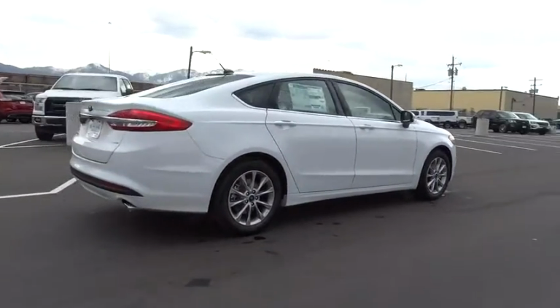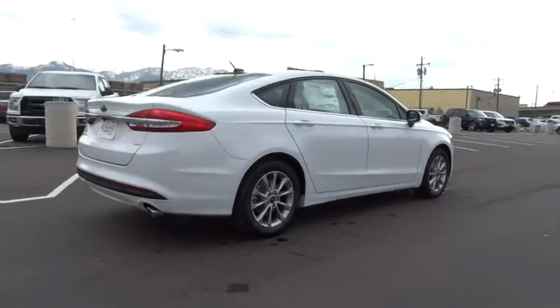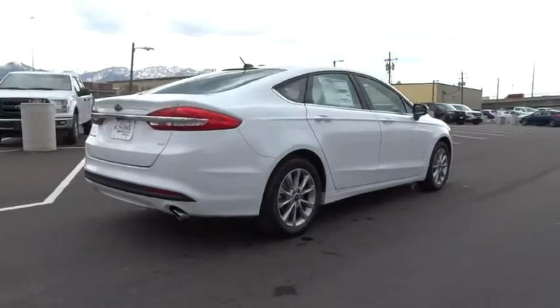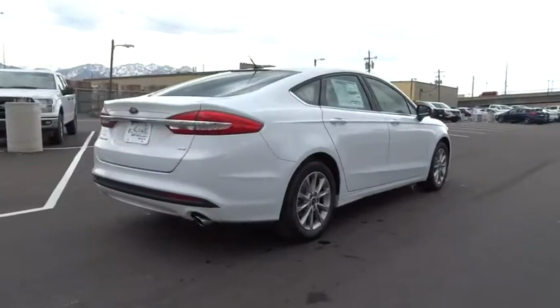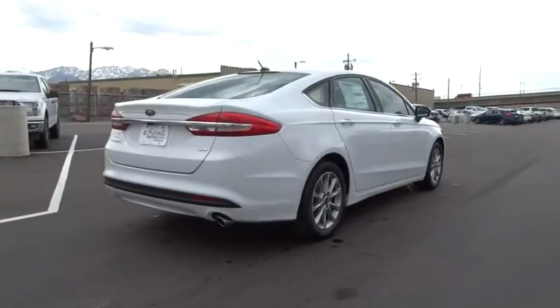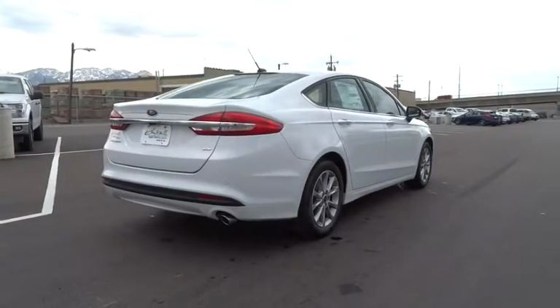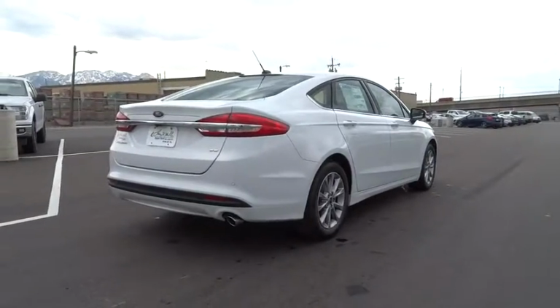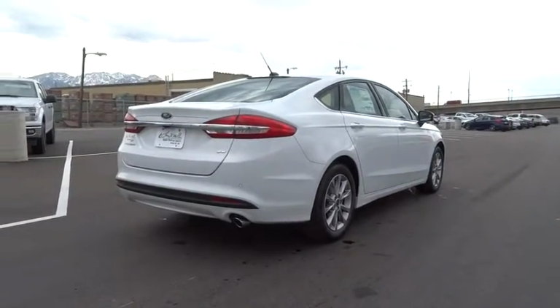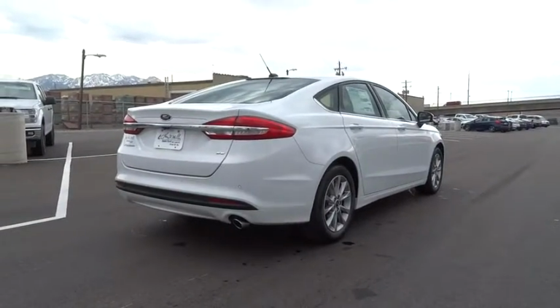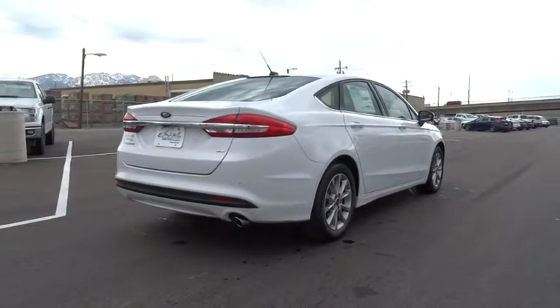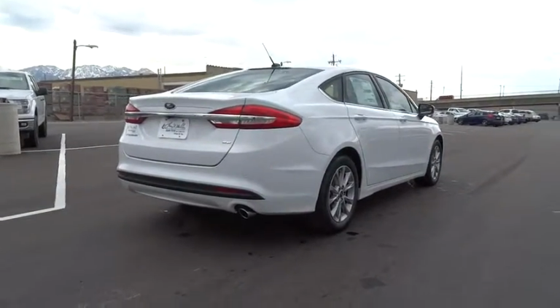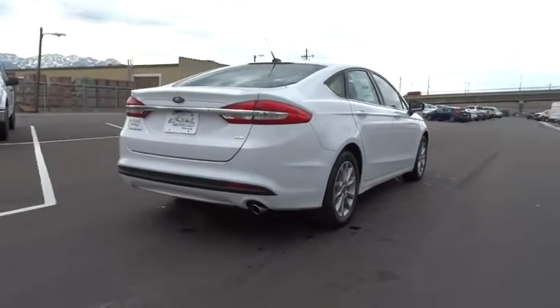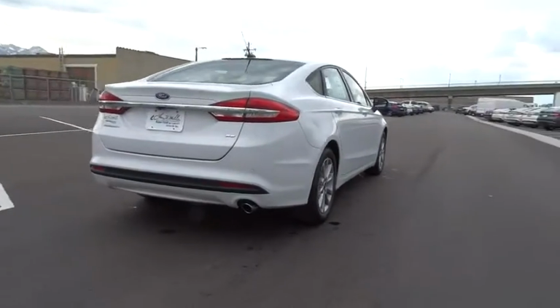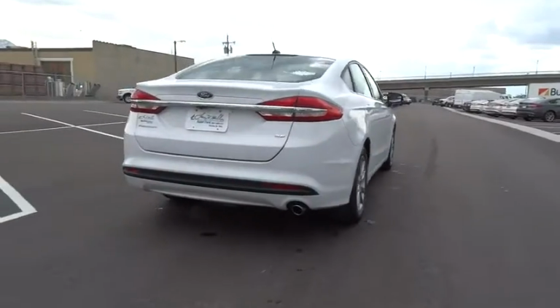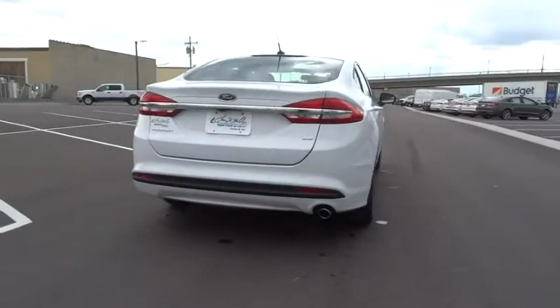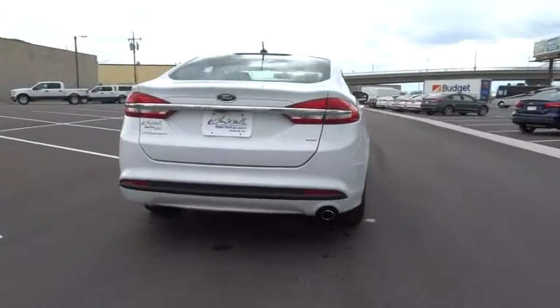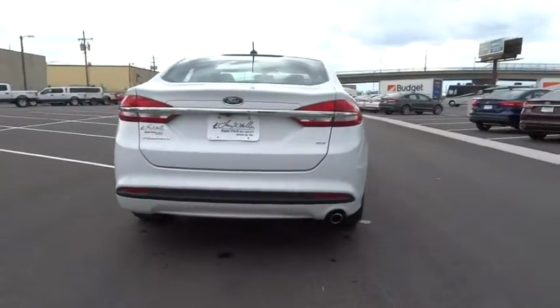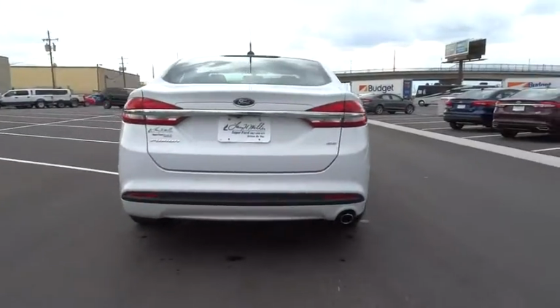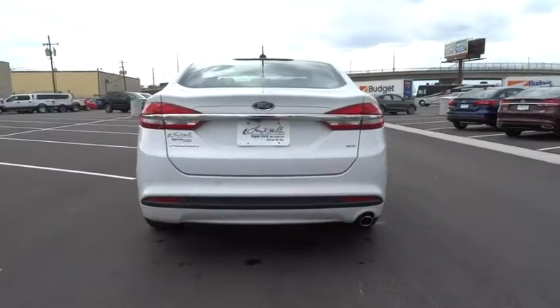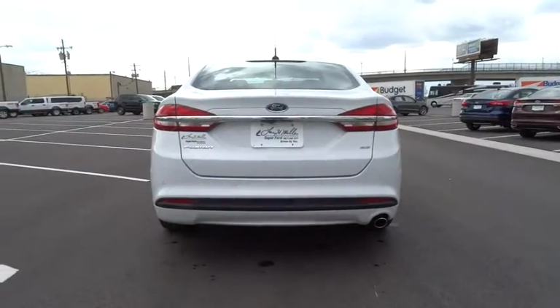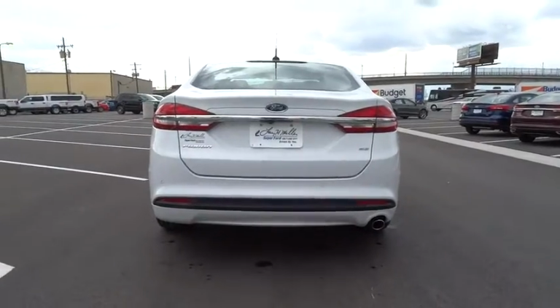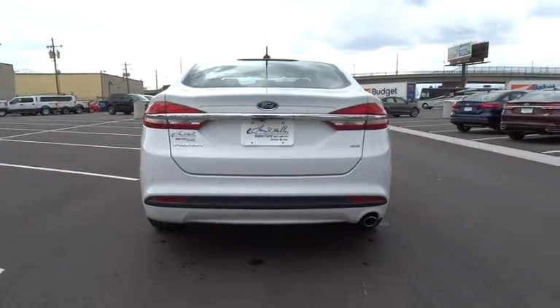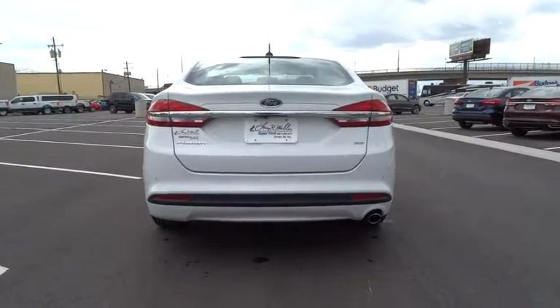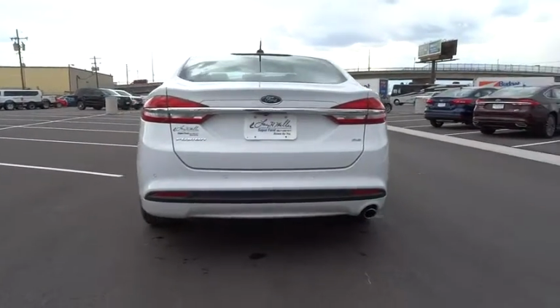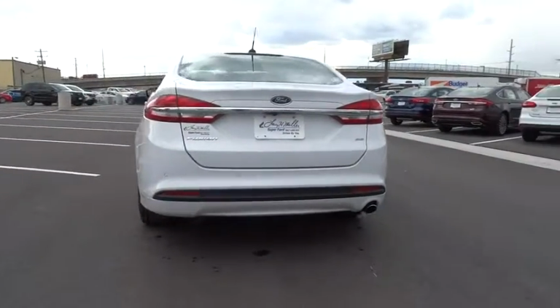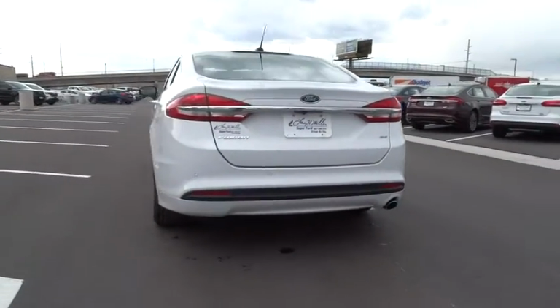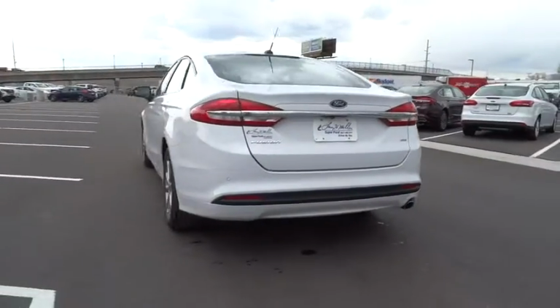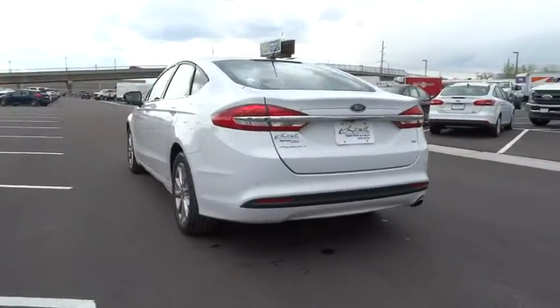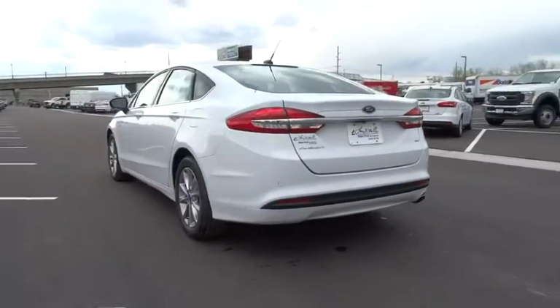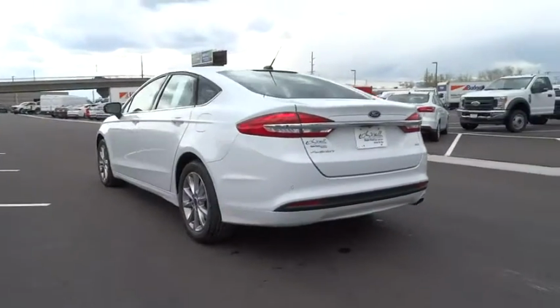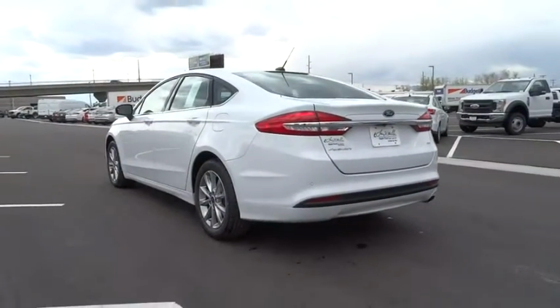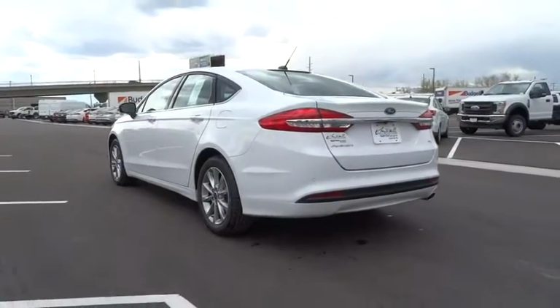Stability control, power passenger seat, keyless entry, steering wheel audio control, anti-lock braking system, backup camera, traction control, Bluetooth.